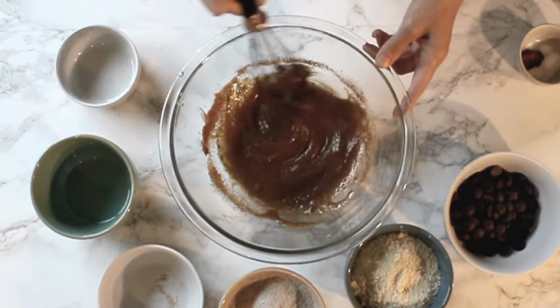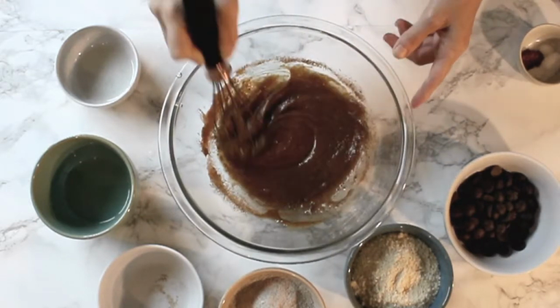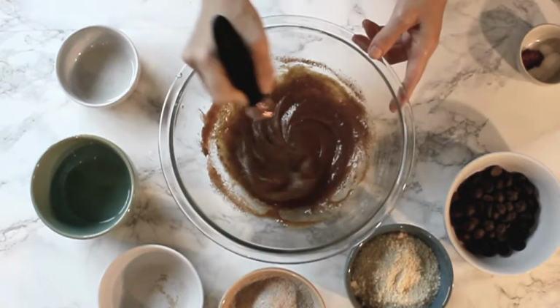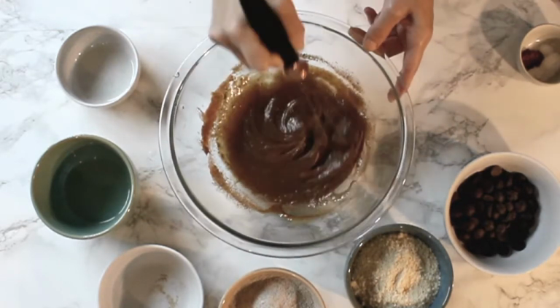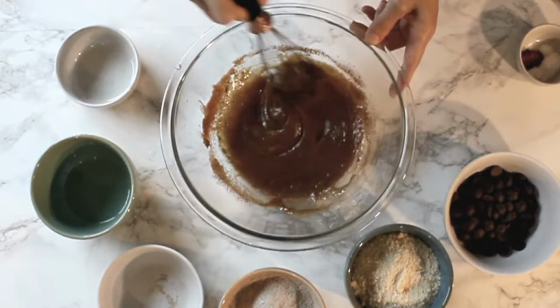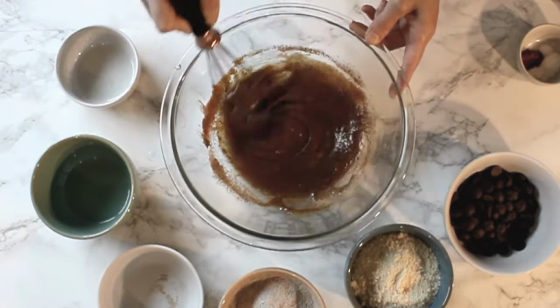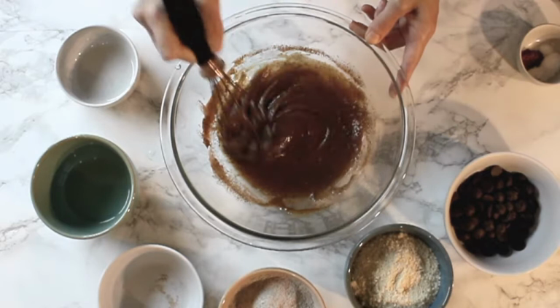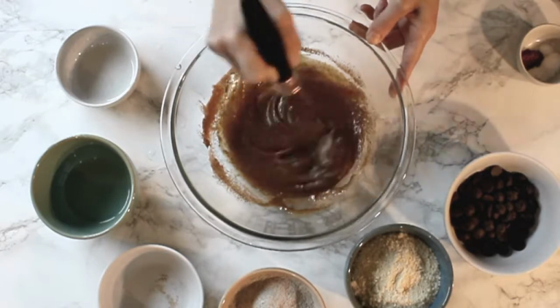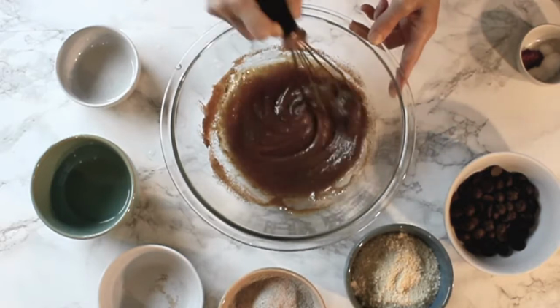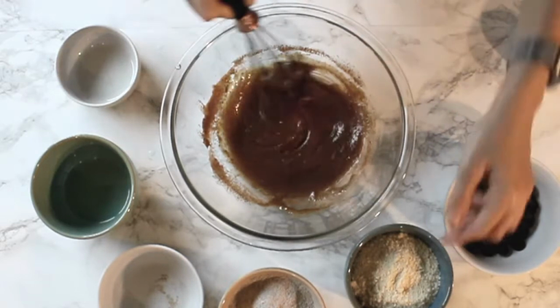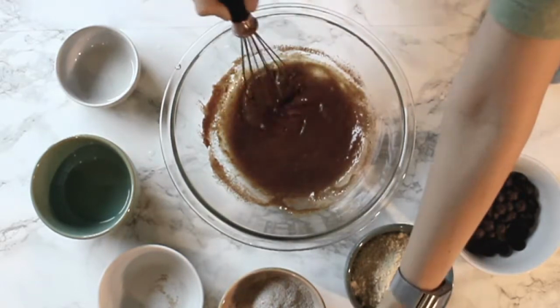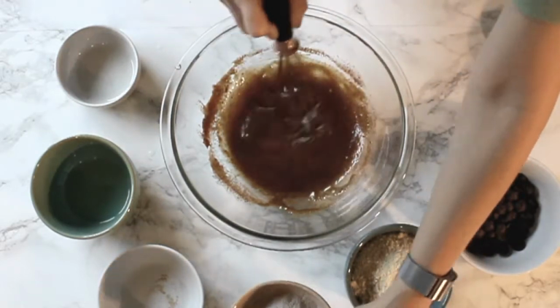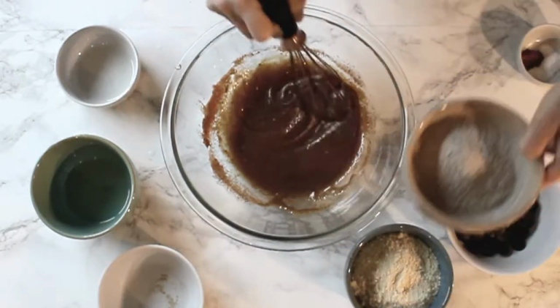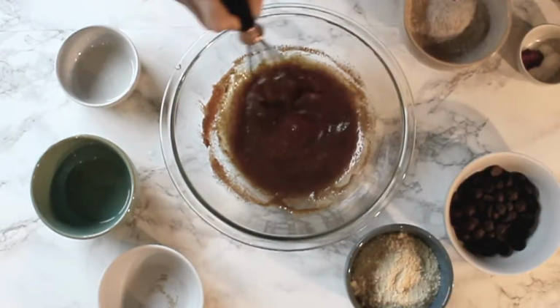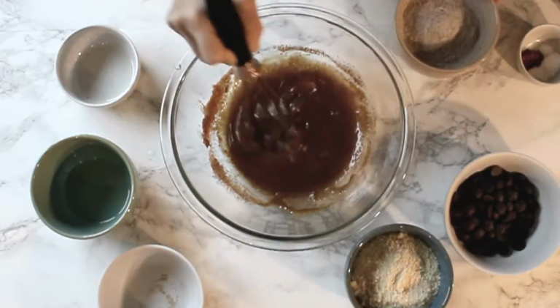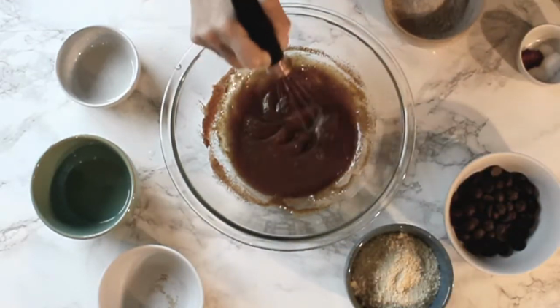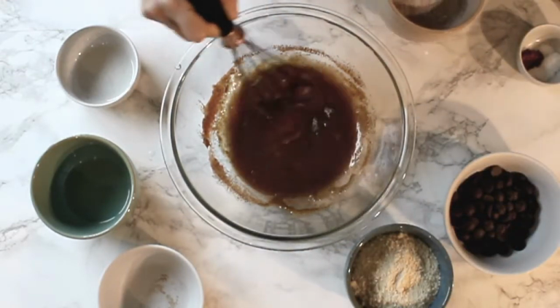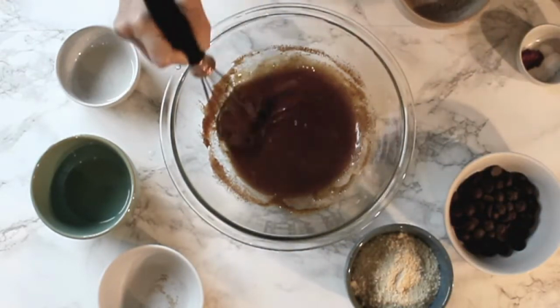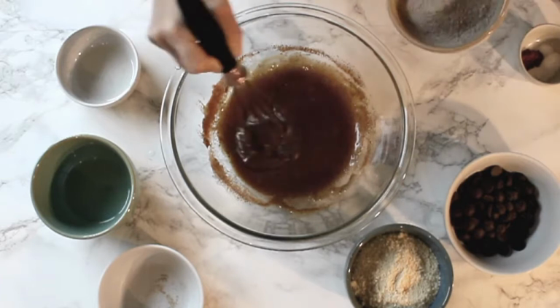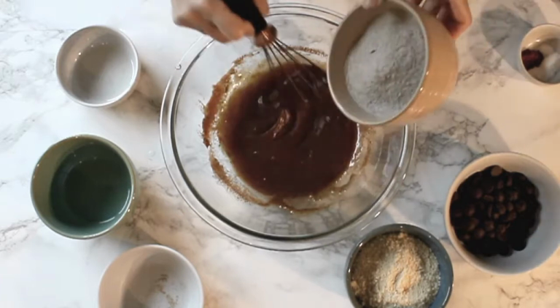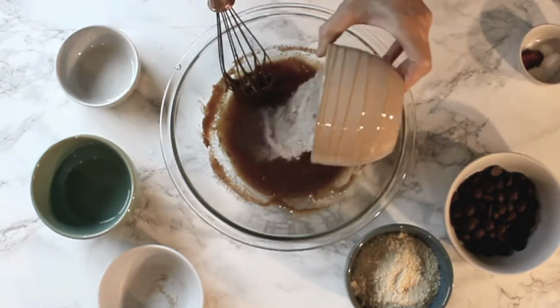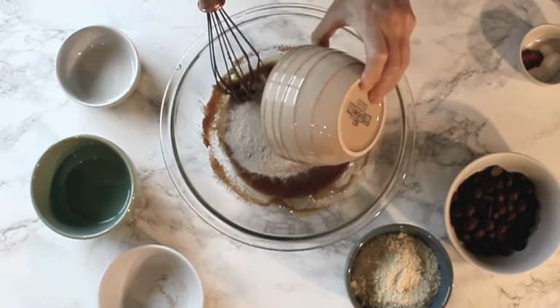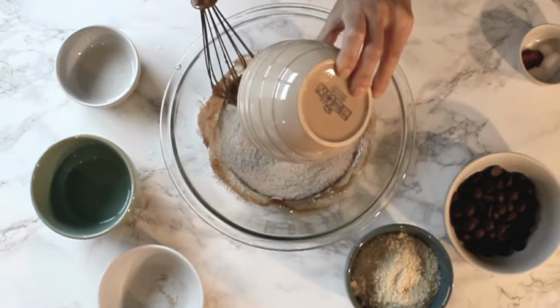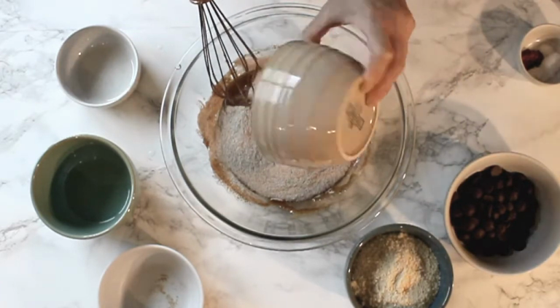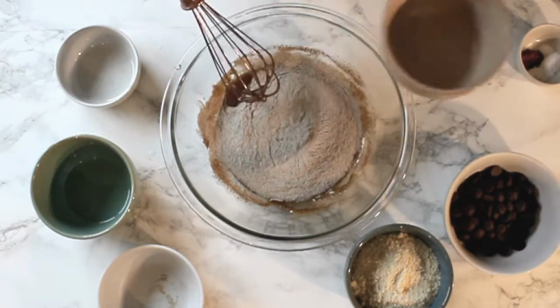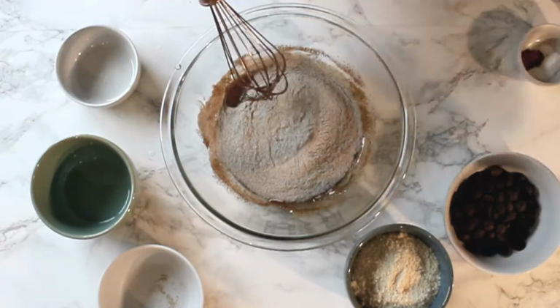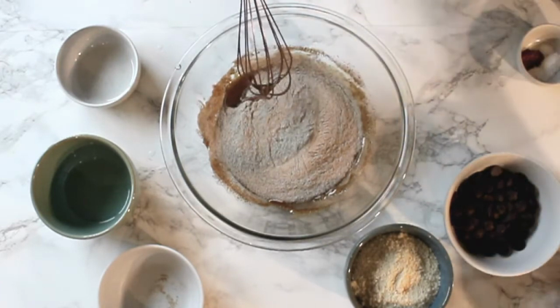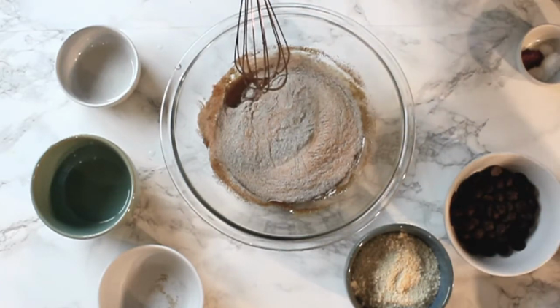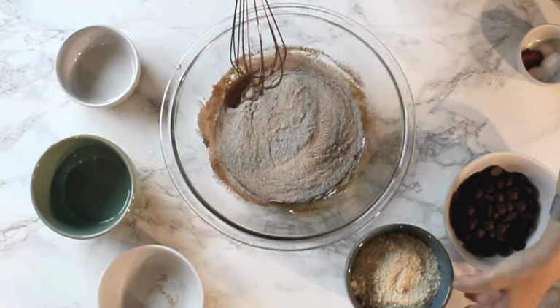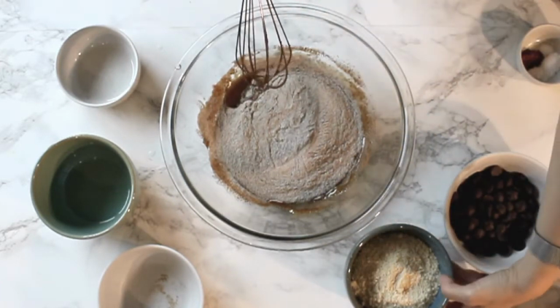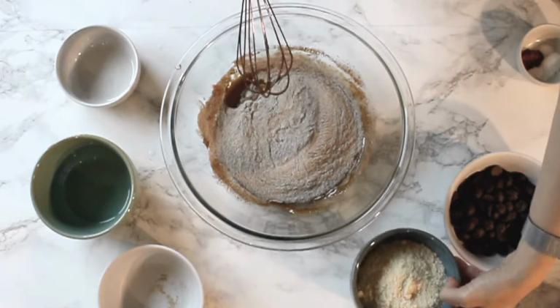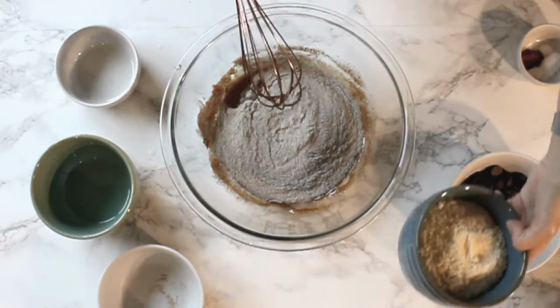Let's go ahead and add our dry ingredients. We're gonna go ahead and add one cup of buckwheat flour and one cup of almond flour.